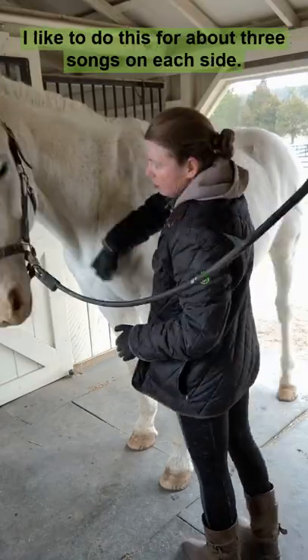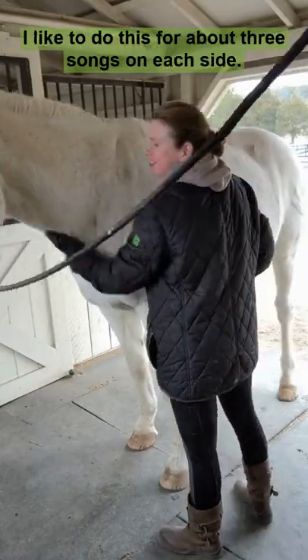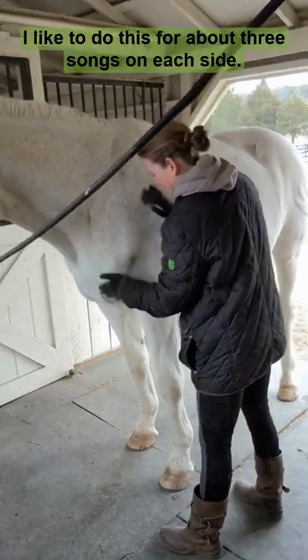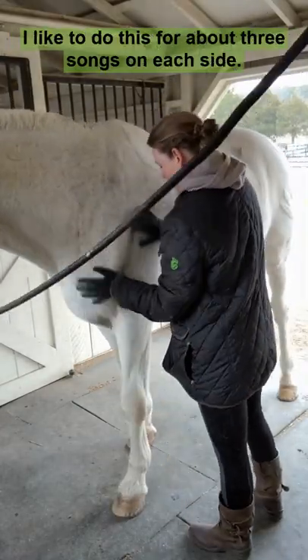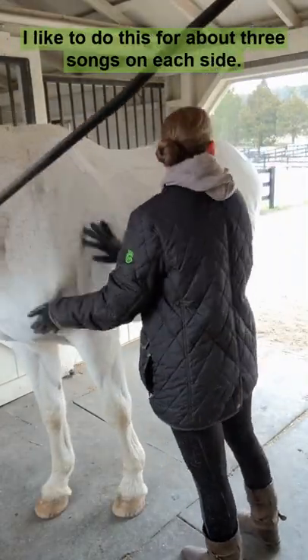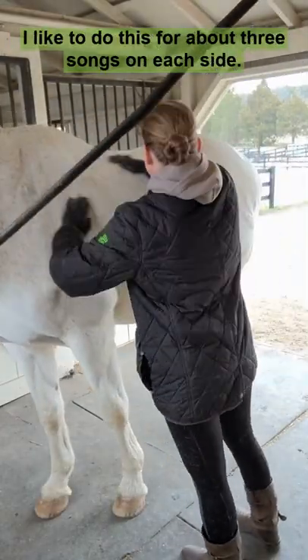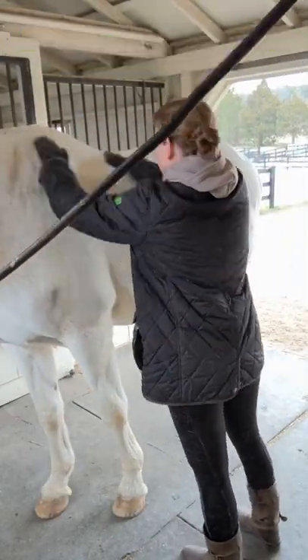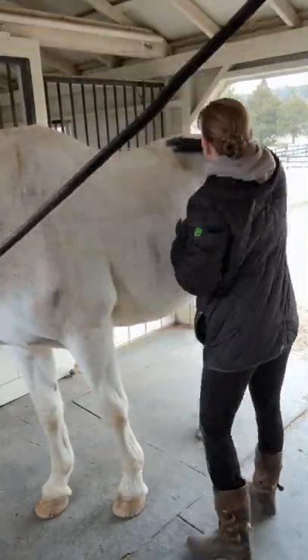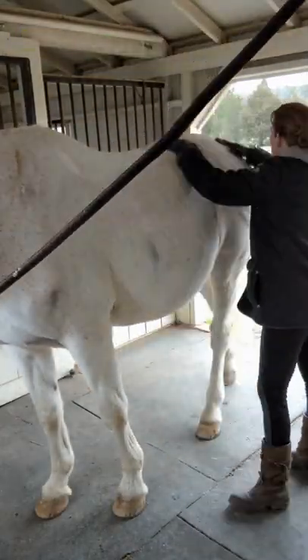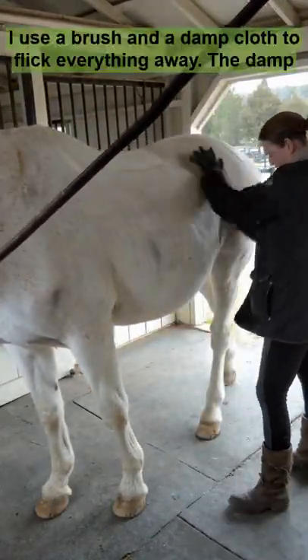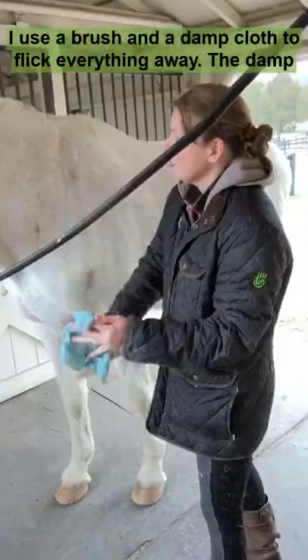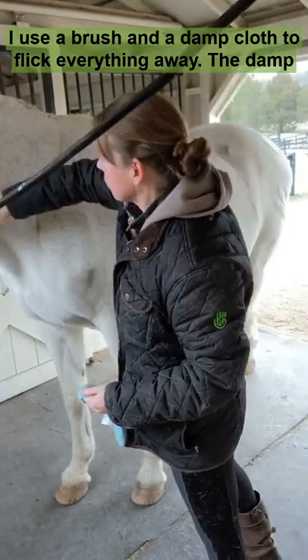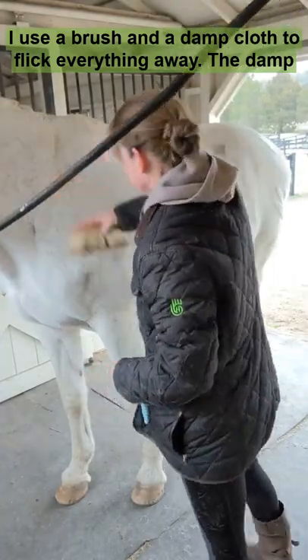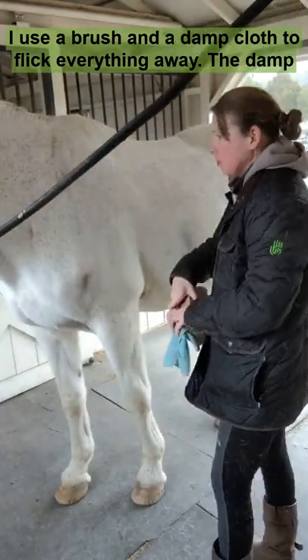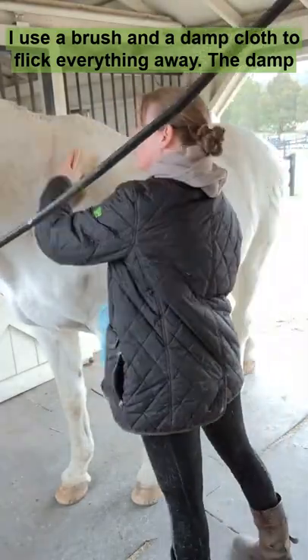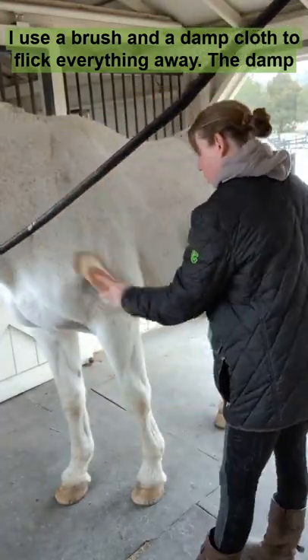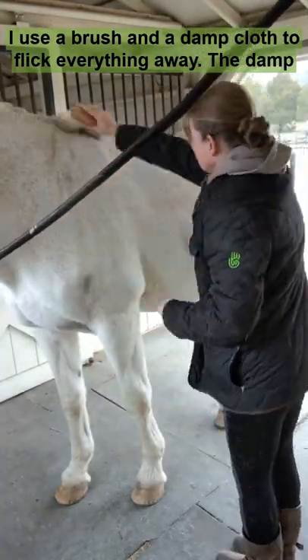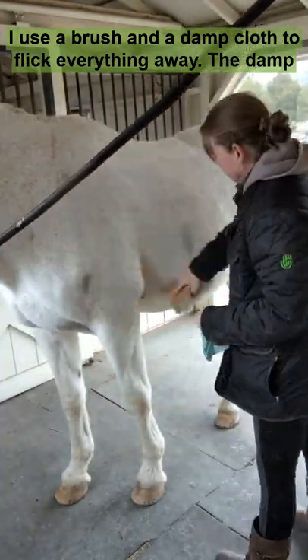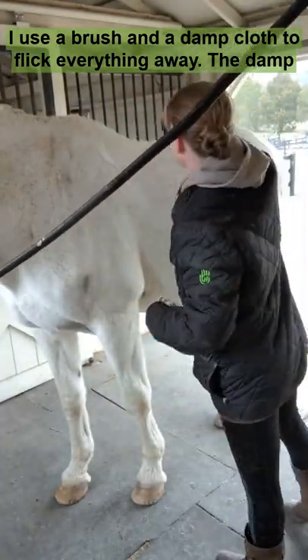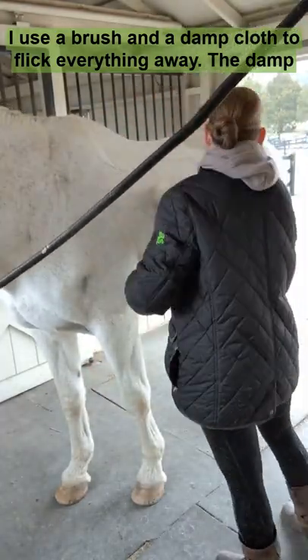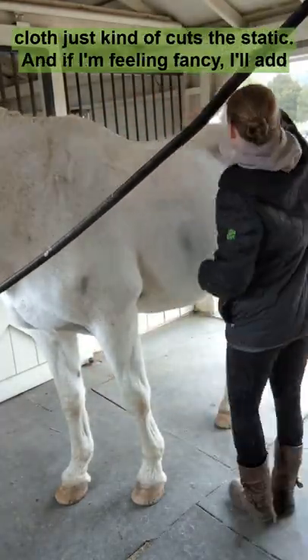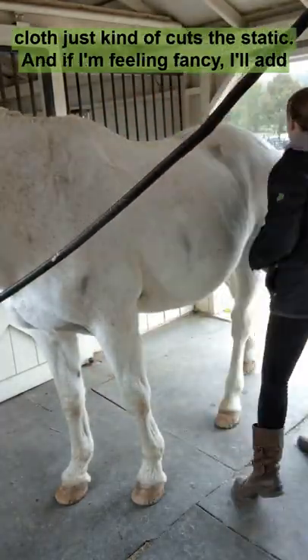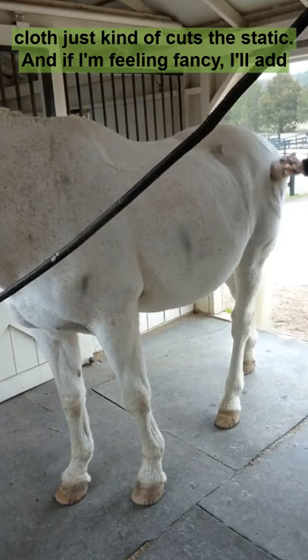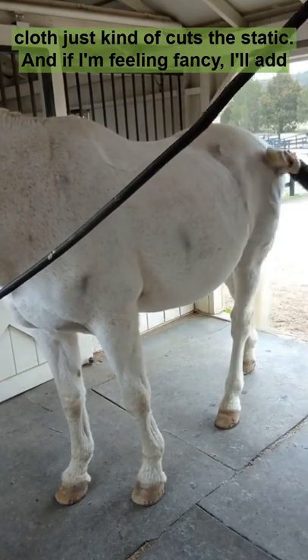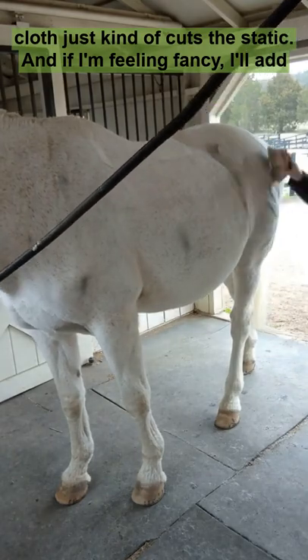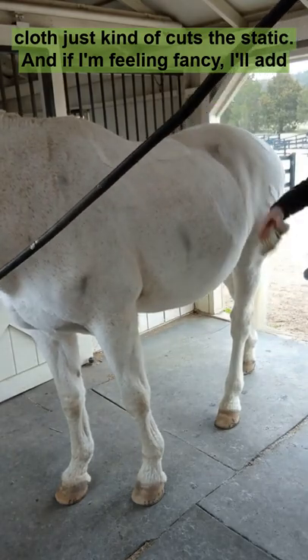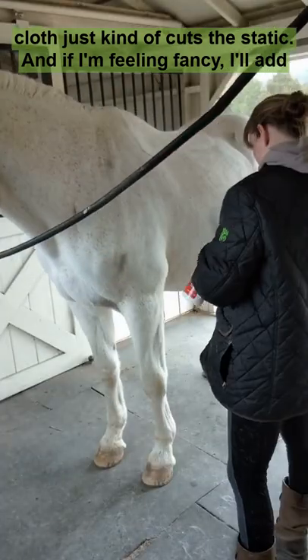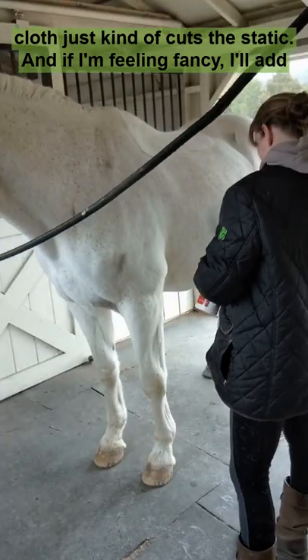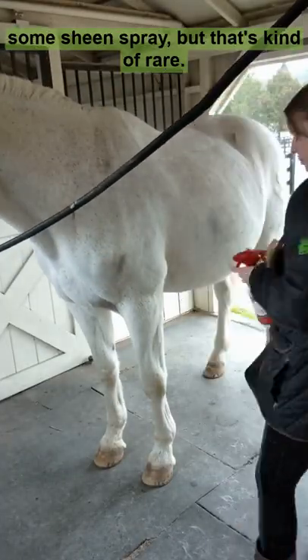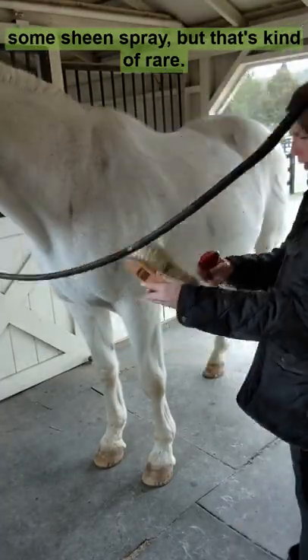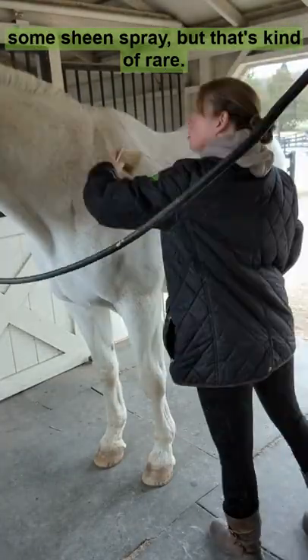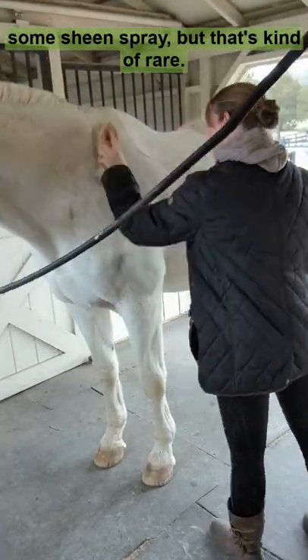I like to do this for about three songs on each side. I'll use a brush and a damp cloth to flick everything away. The damp cloth just kind of cuts the static, and if I'm feeling fancy, I'll add some sheen spray, but that's kind of rare.